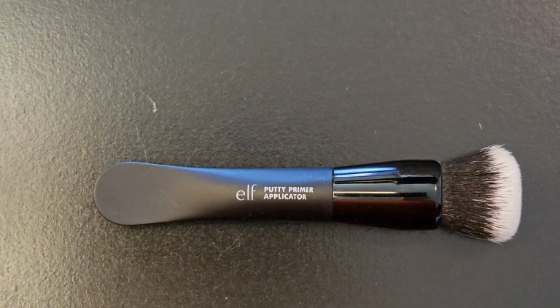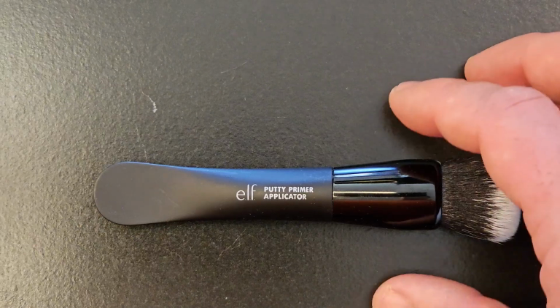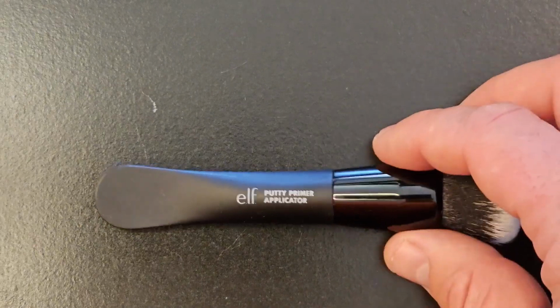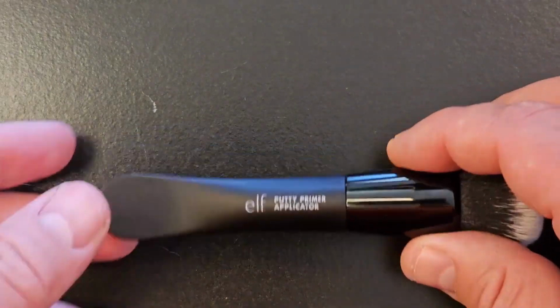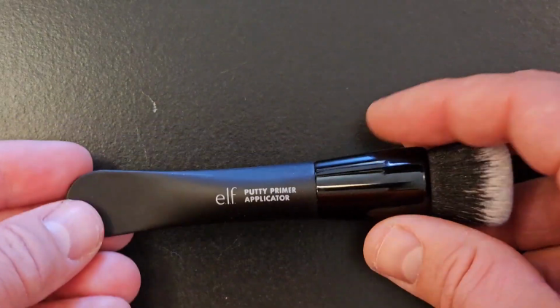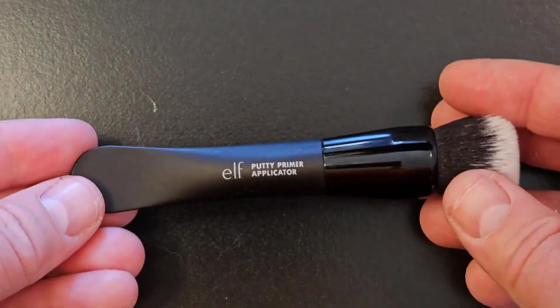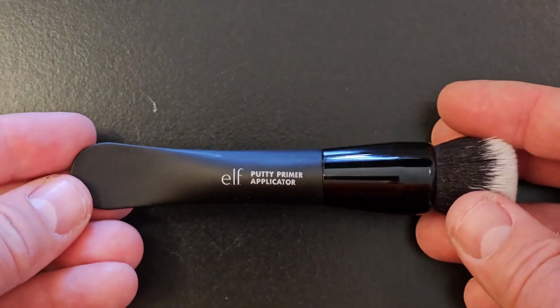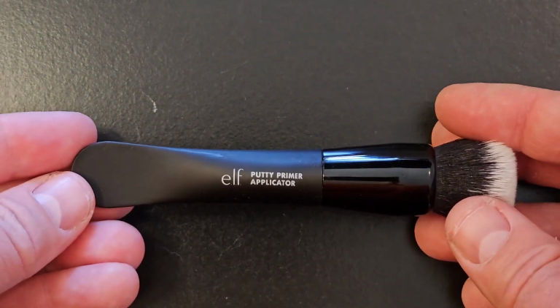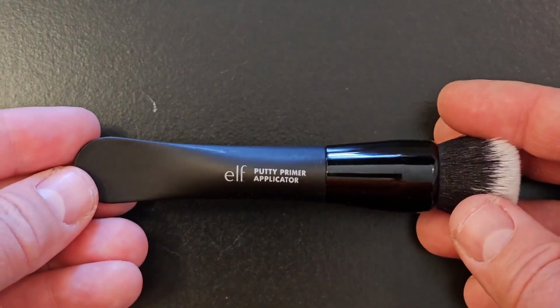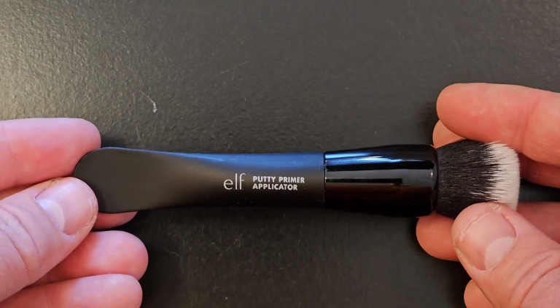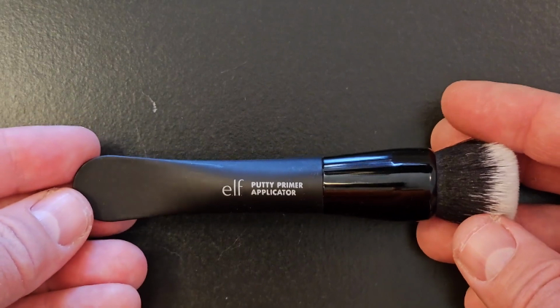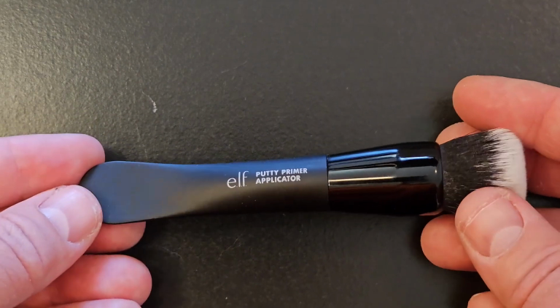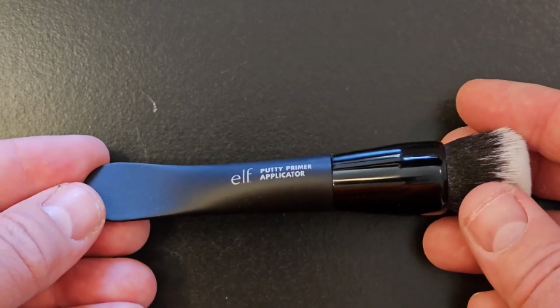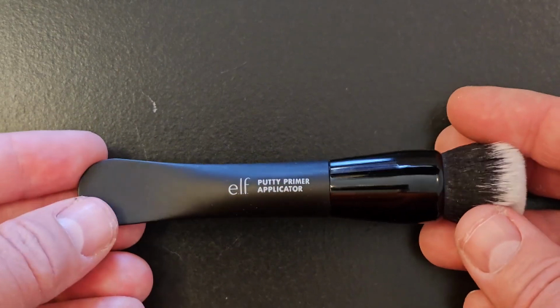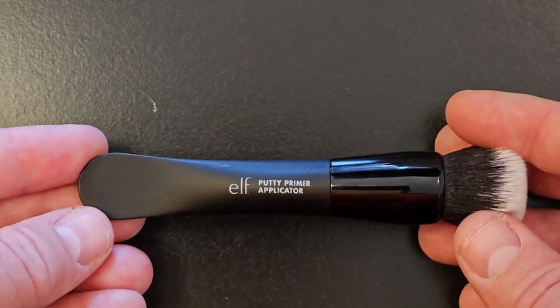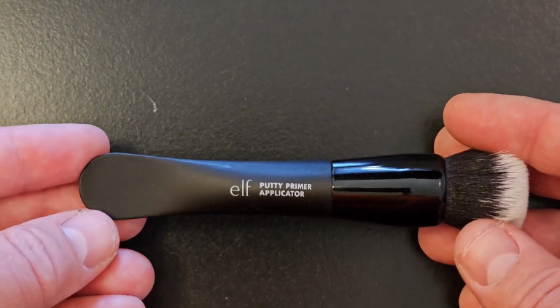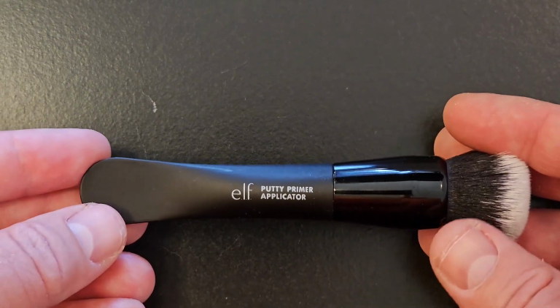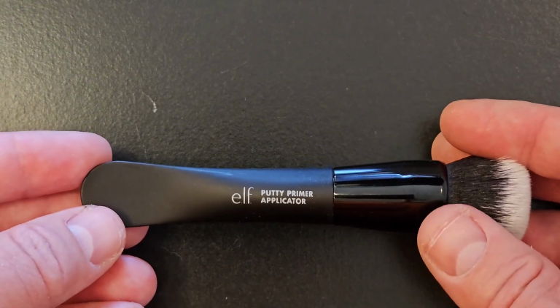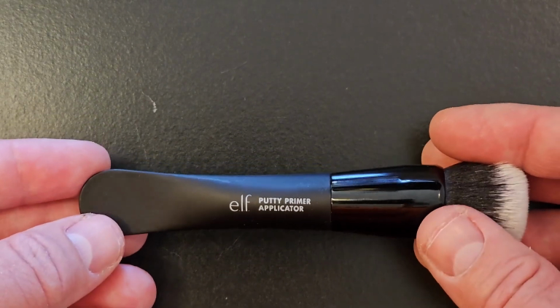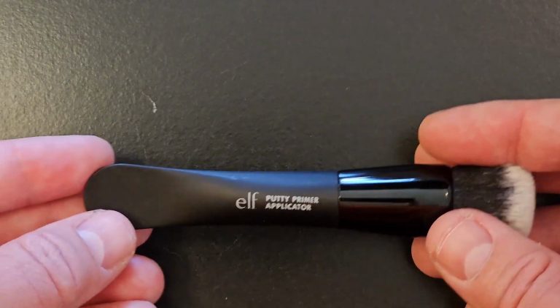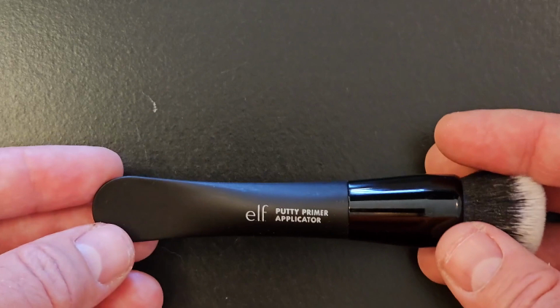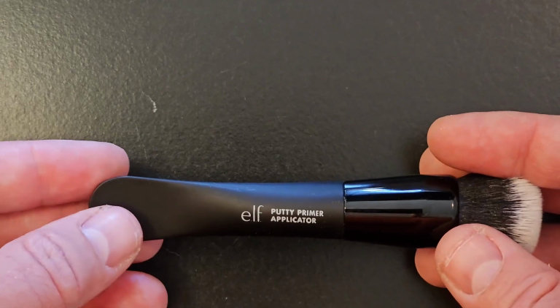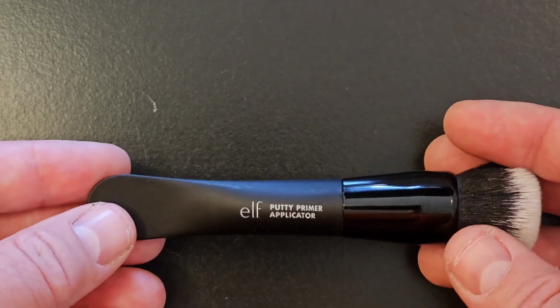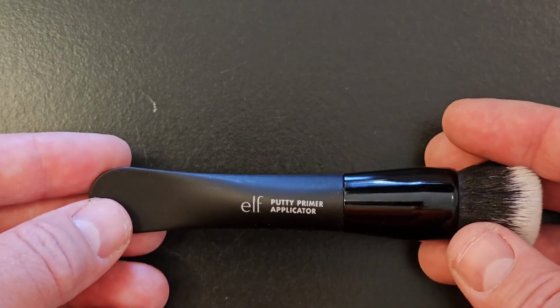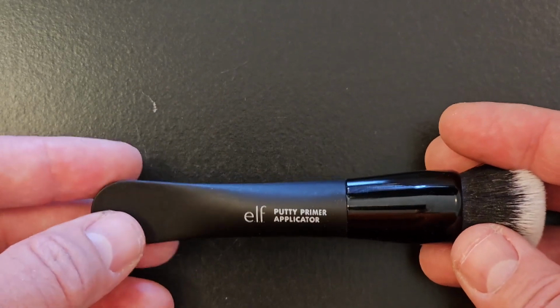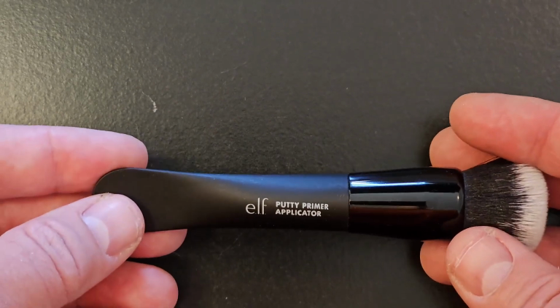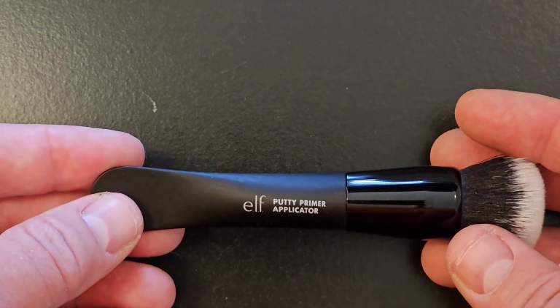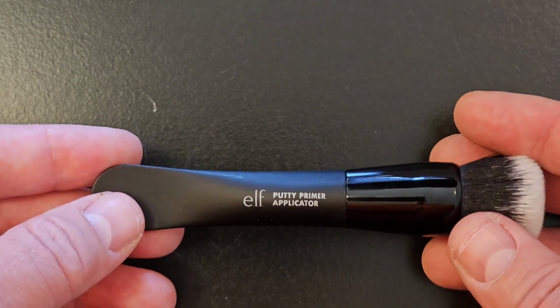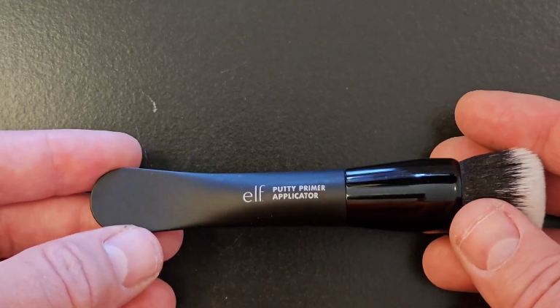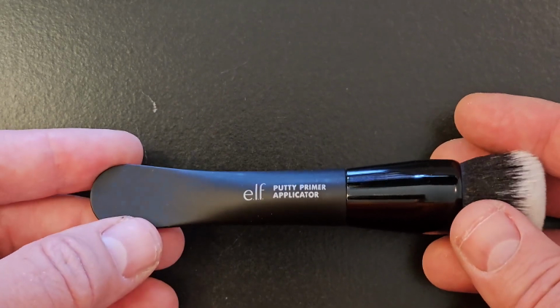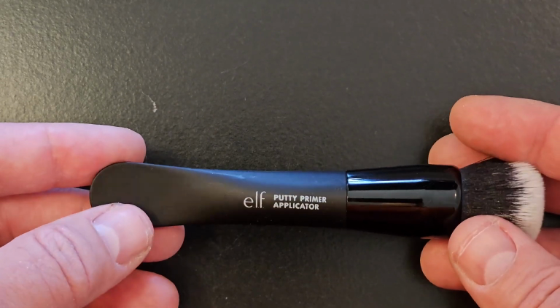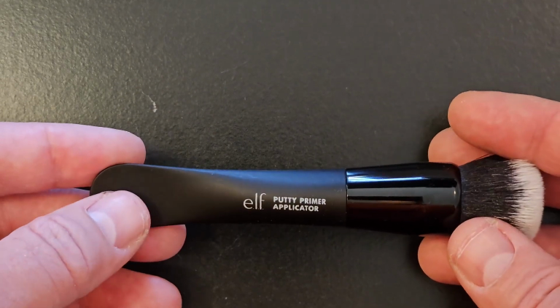Hey everybody, Scott here with my review of the putty primer brush and applicator. My wife ordered this to be able to use to put on her putty primers — she's got a matte, luminous, and poreless putty primer trio set, and she brought this brush and applicator to use with it.